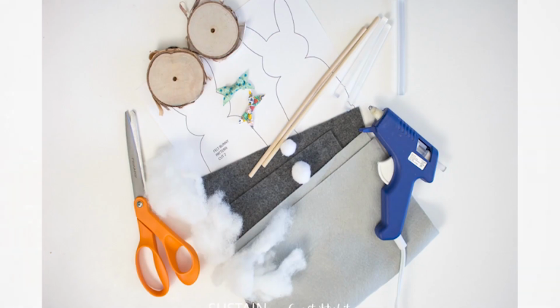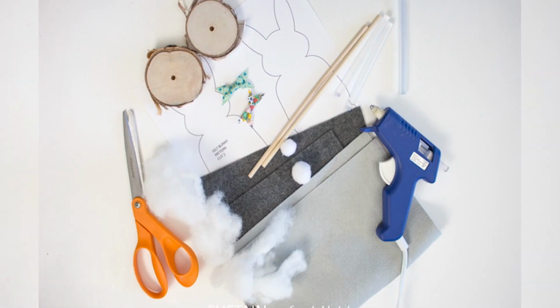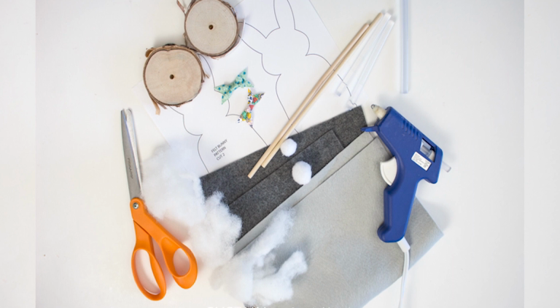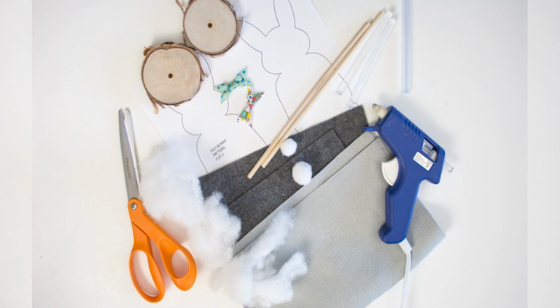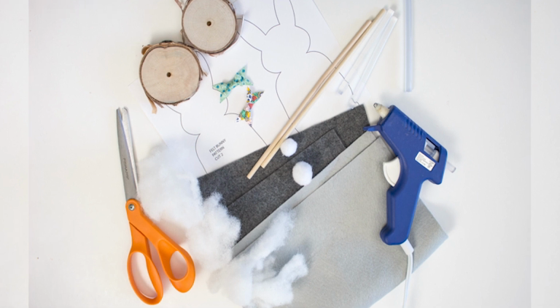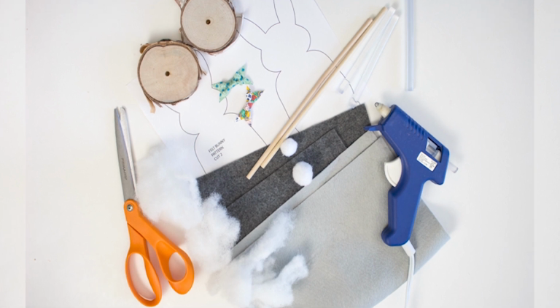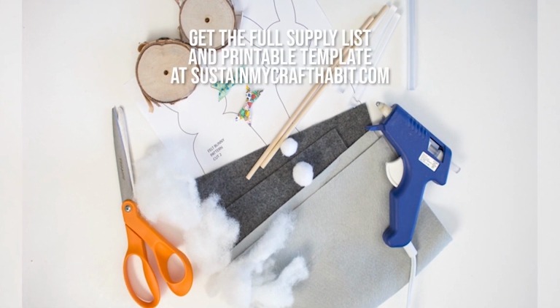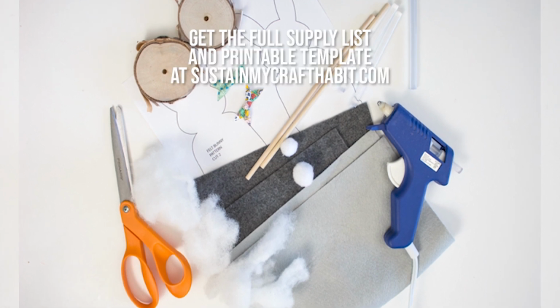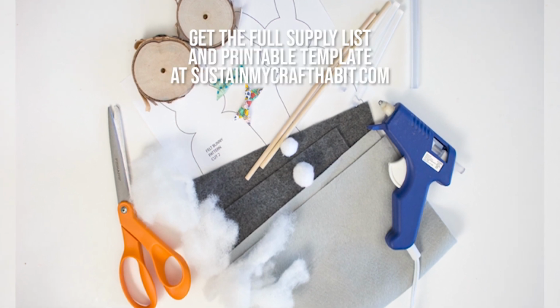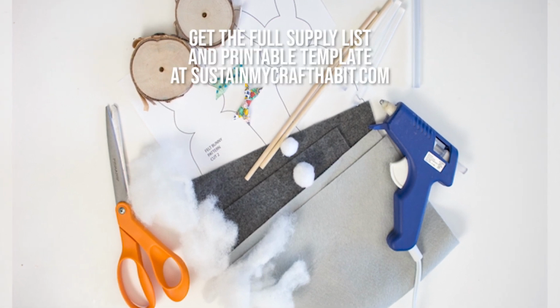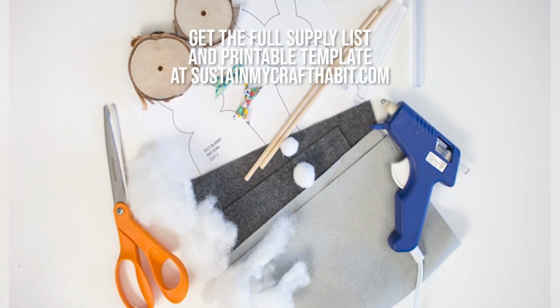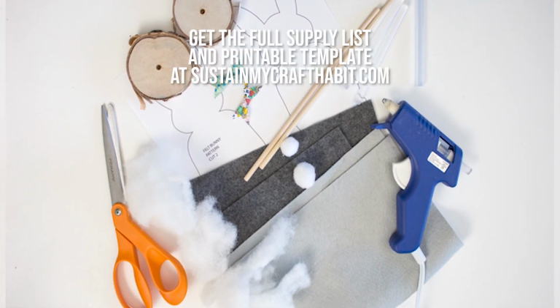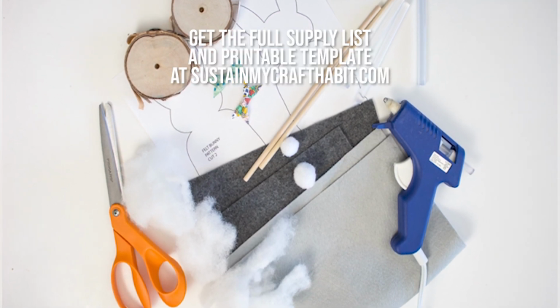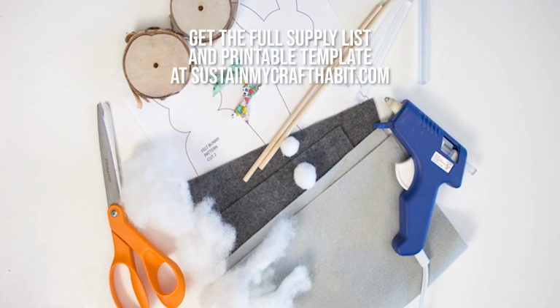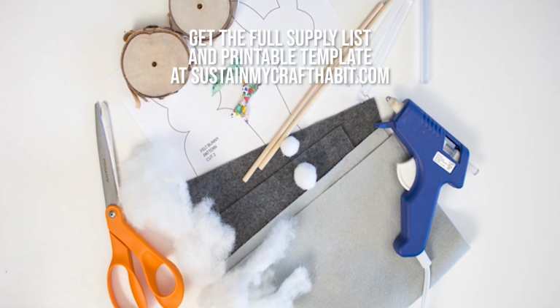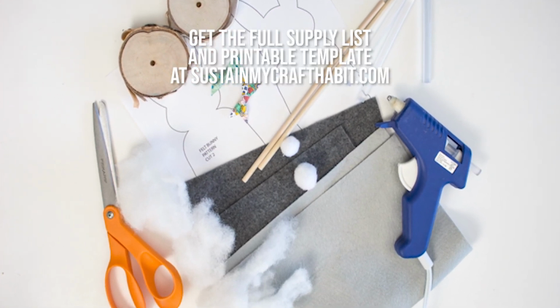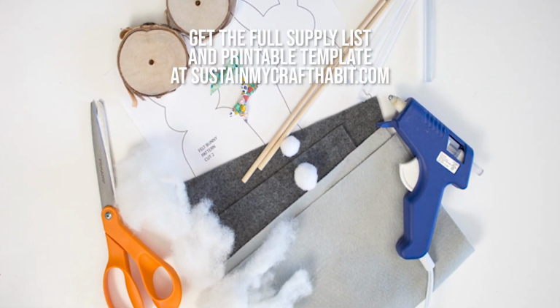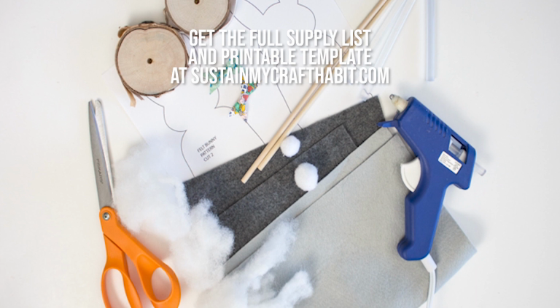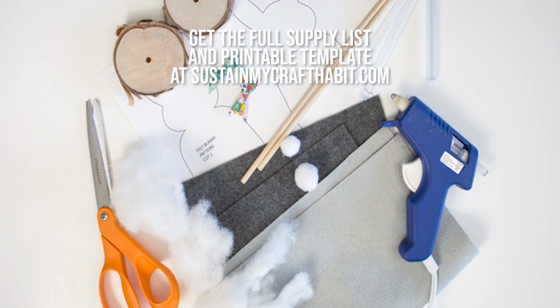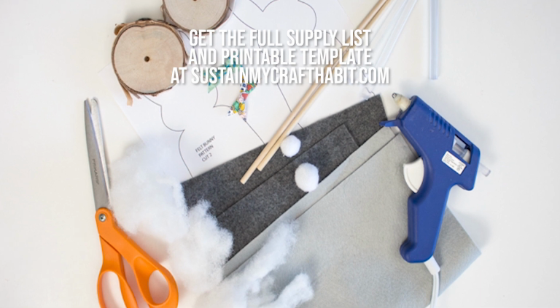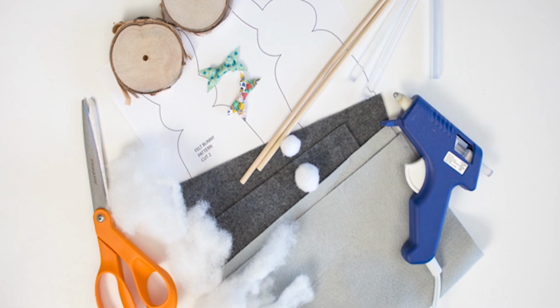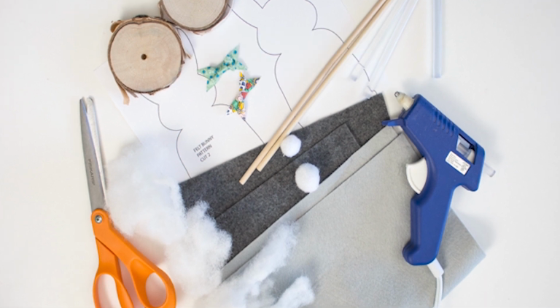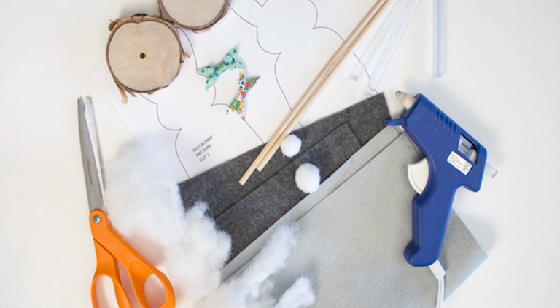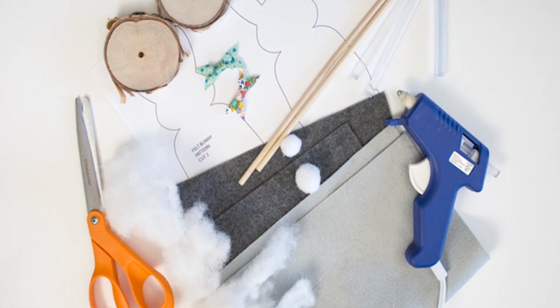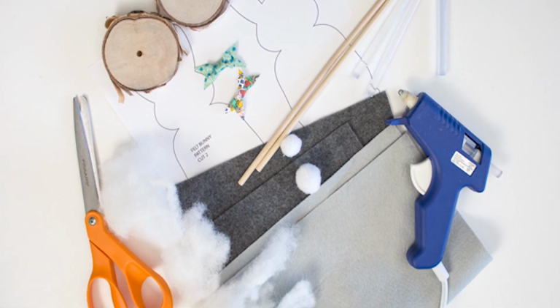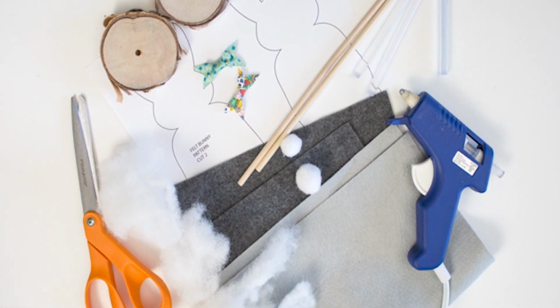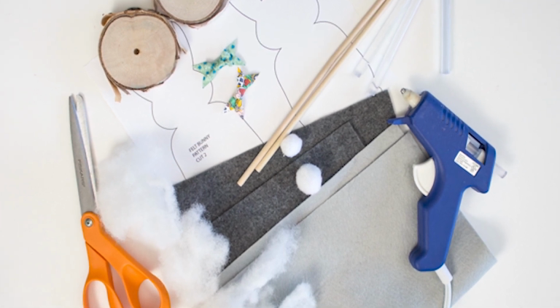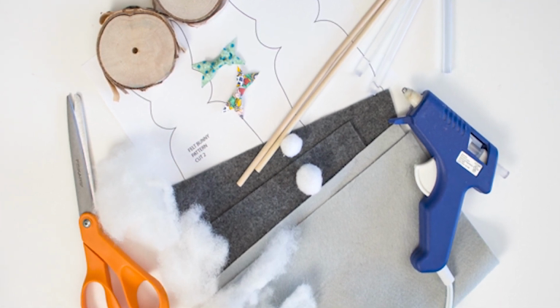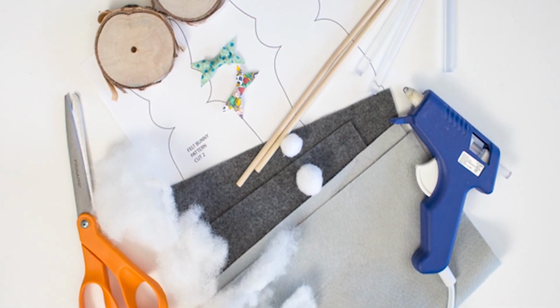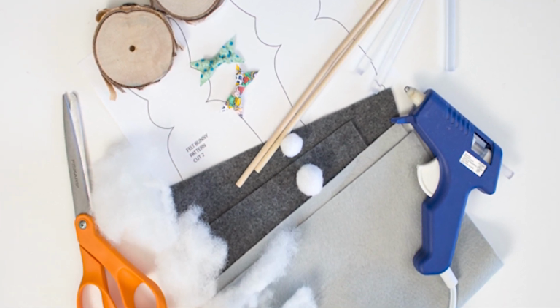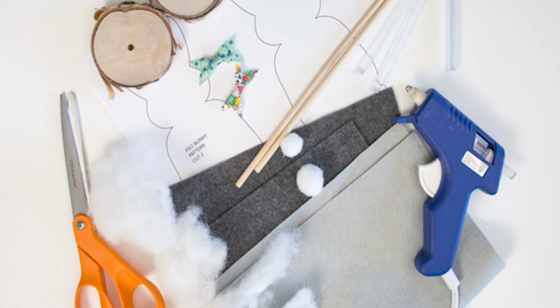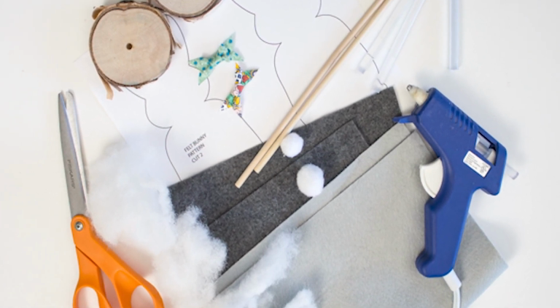For this project you'll need some felt, stuffing, scissors, glue, a dowel, a wooden disc, as well as the printable template you can get at sustainmycrafthabit.com.